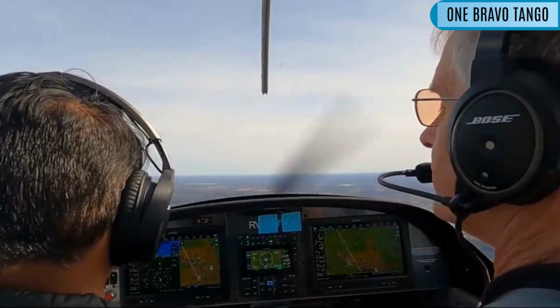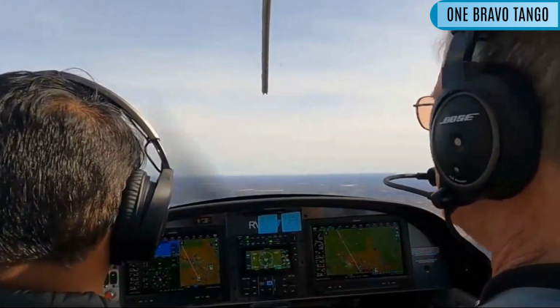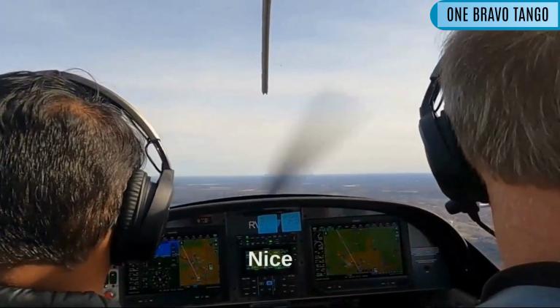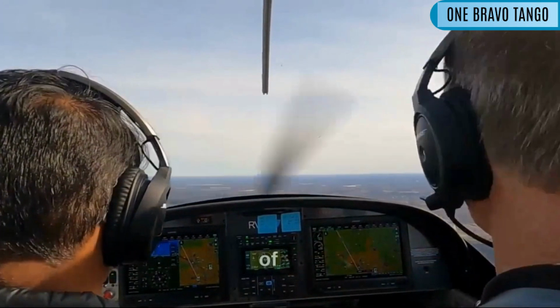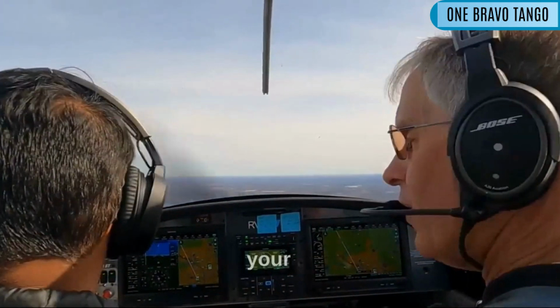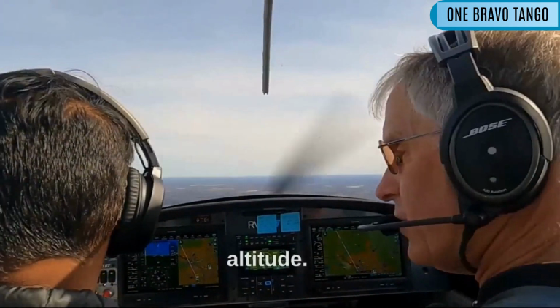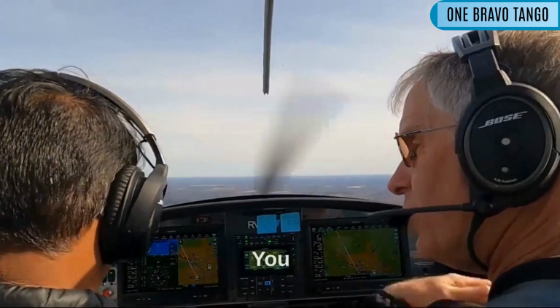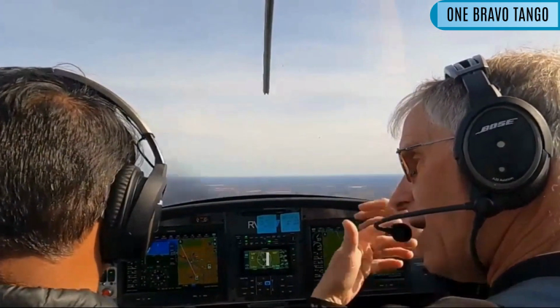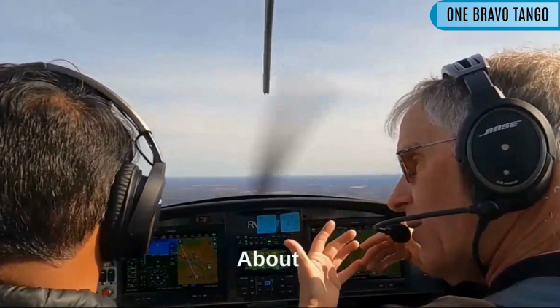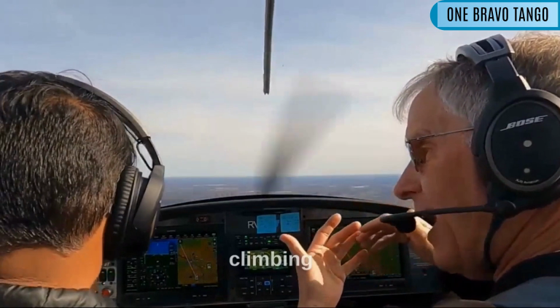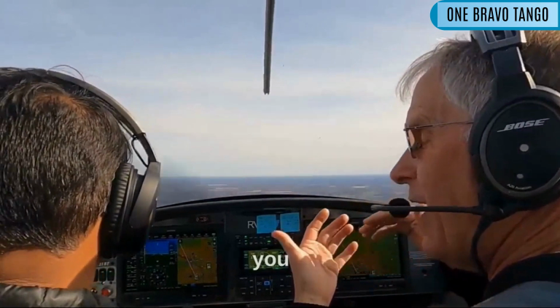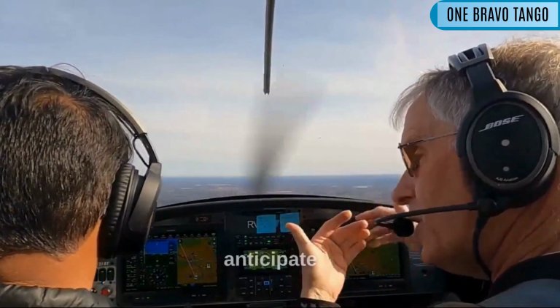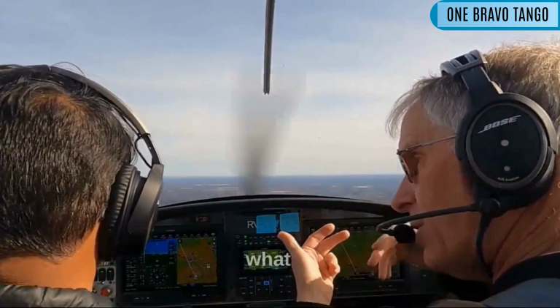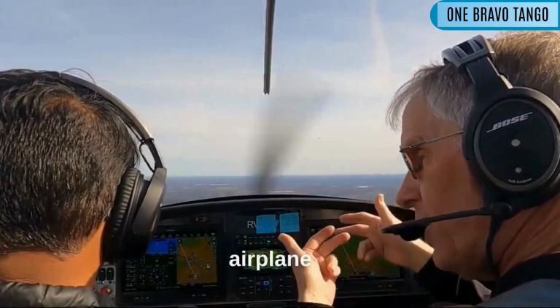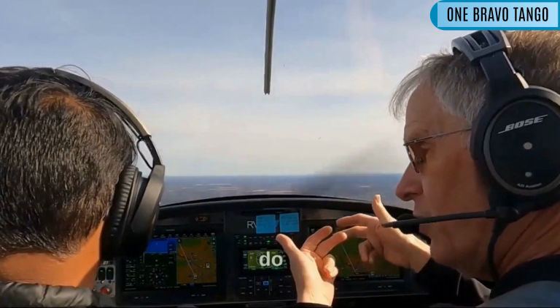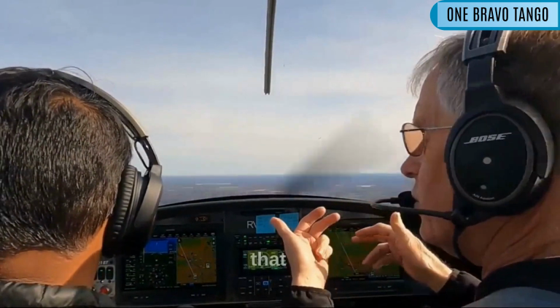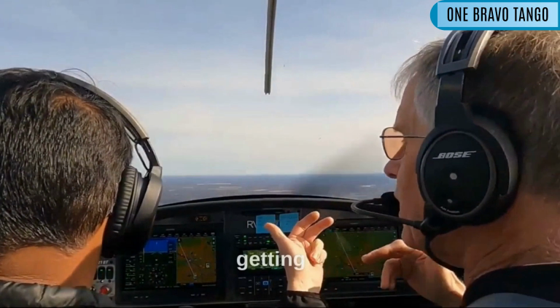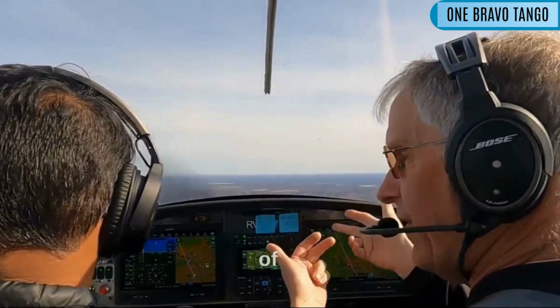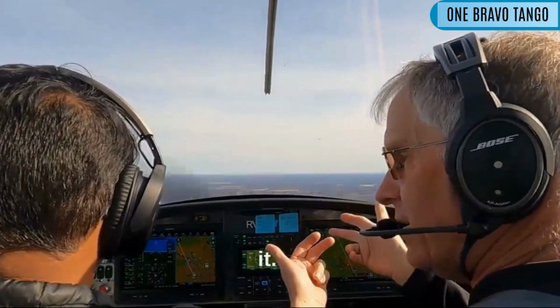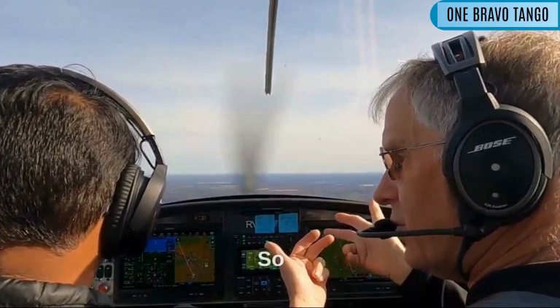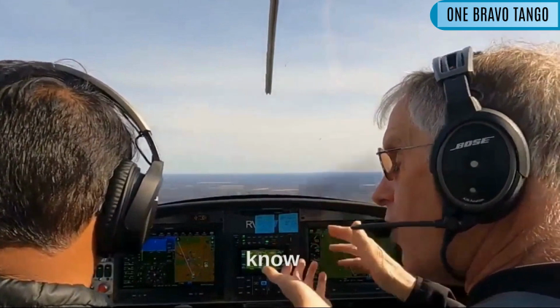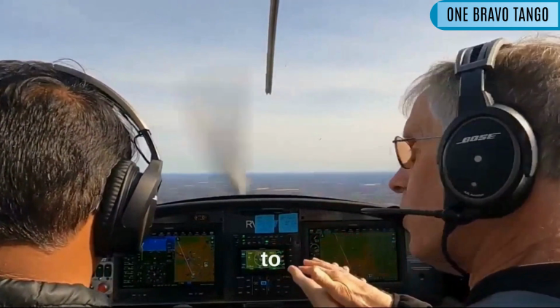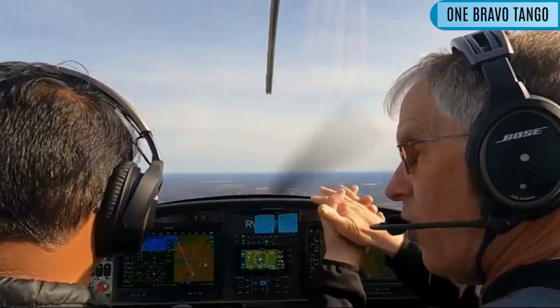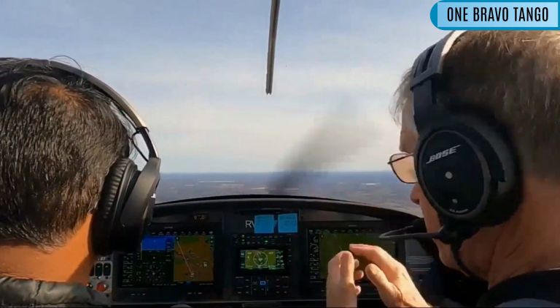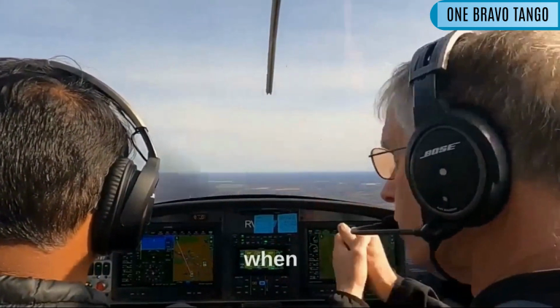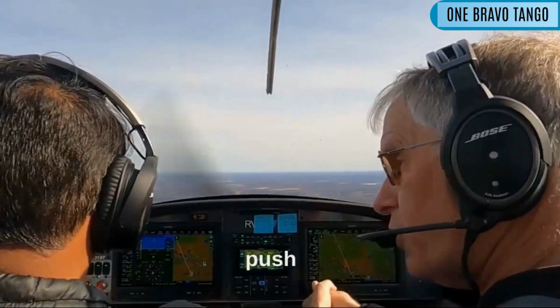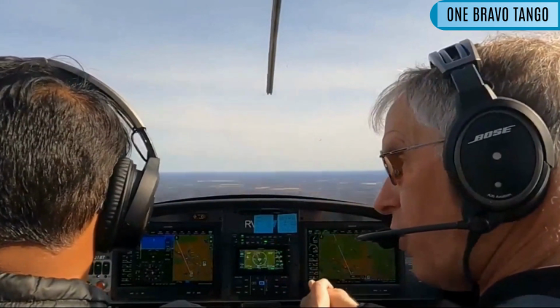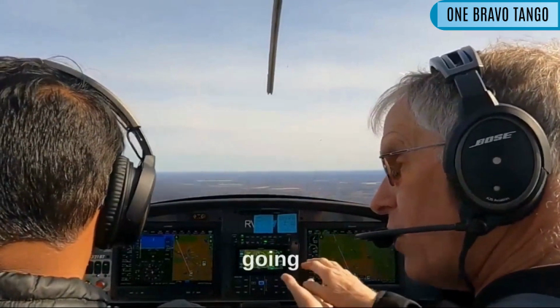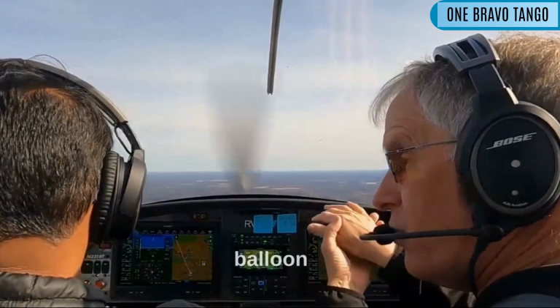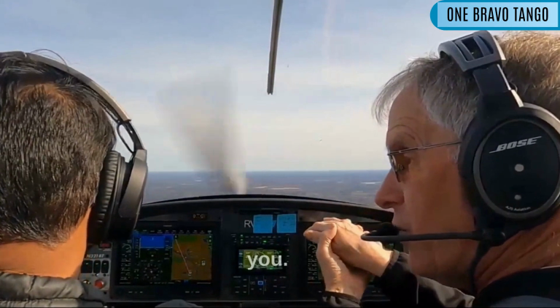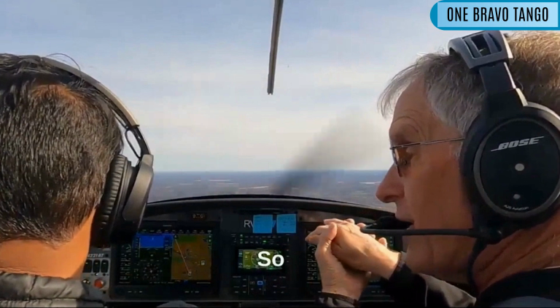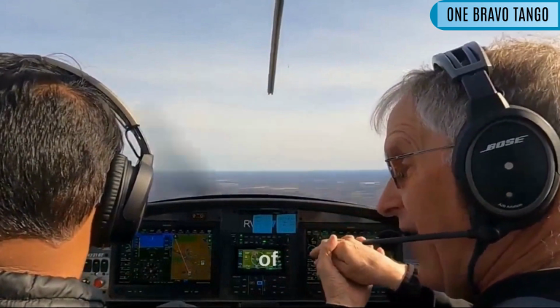Nice job of holding your altitude. You see what I mean about as you're climbing out — you have to anticipate what the airplane's going to do so that you're getting ahead of it. You know it's going to want to keep going up. When you push the nose over, it's going to want to balloon on you. So get ahead of that.